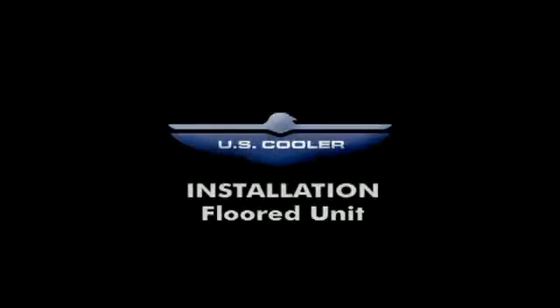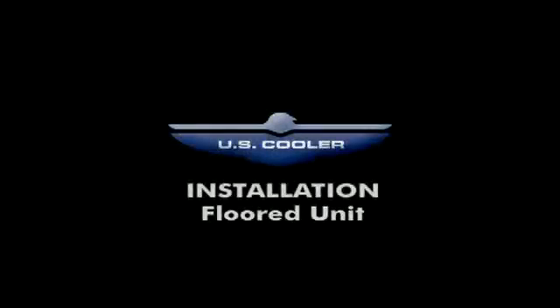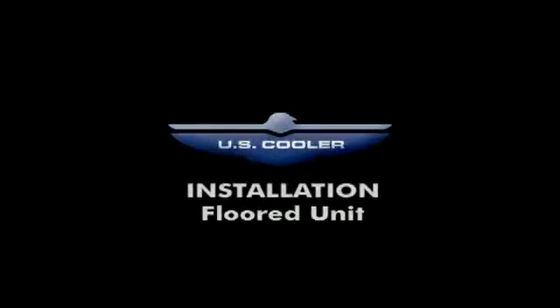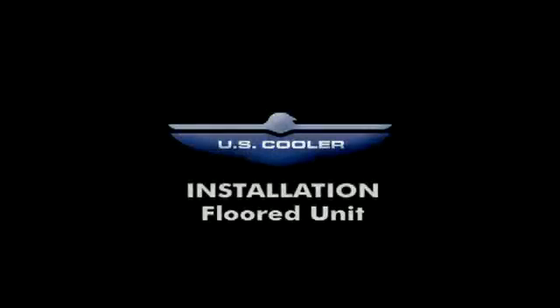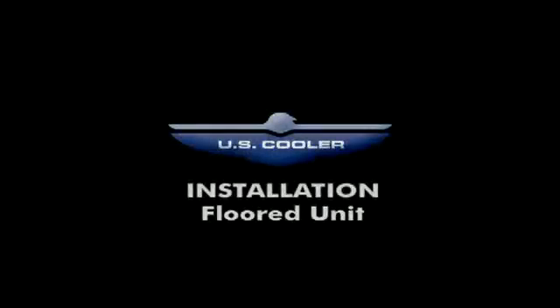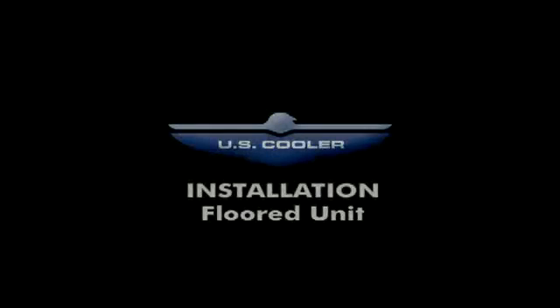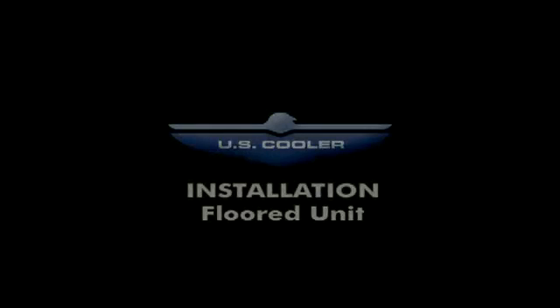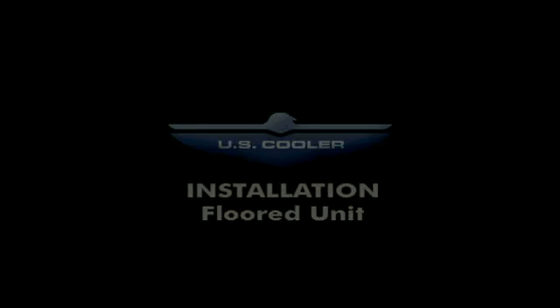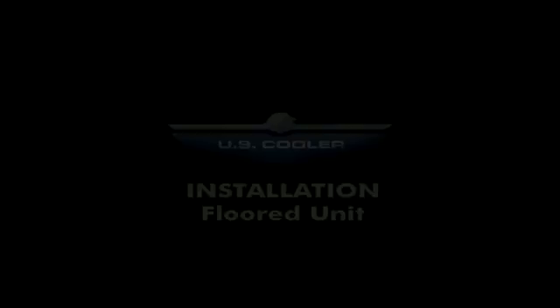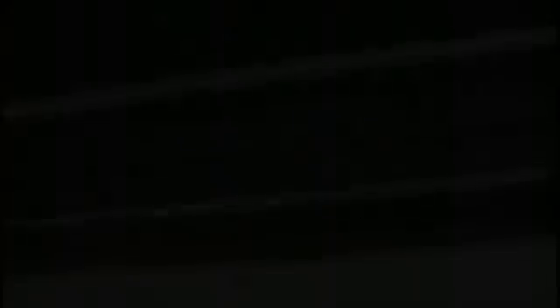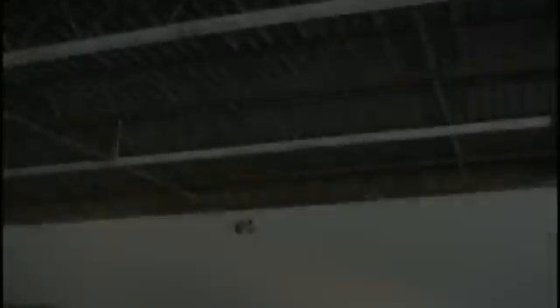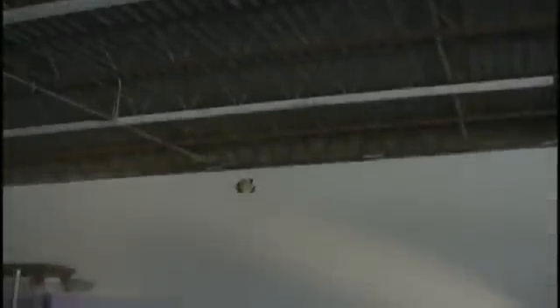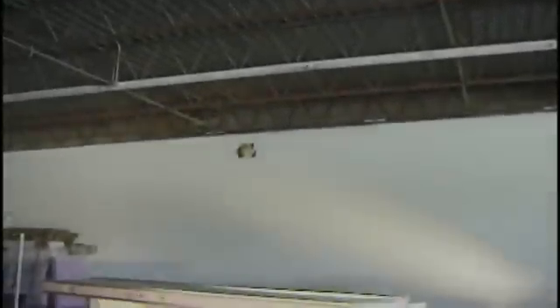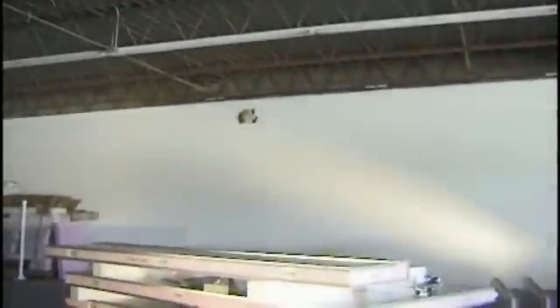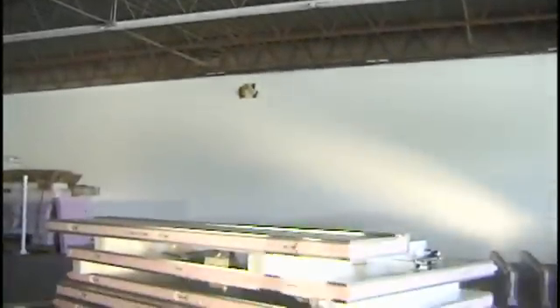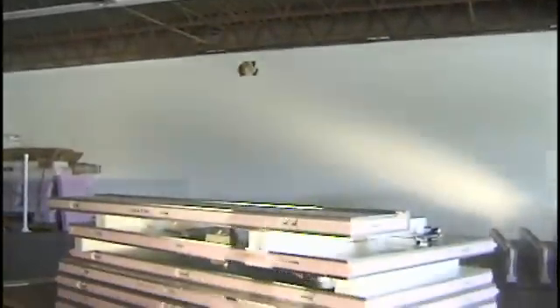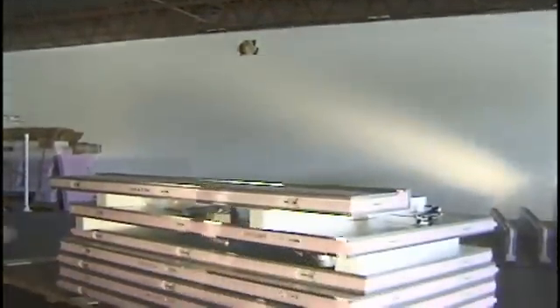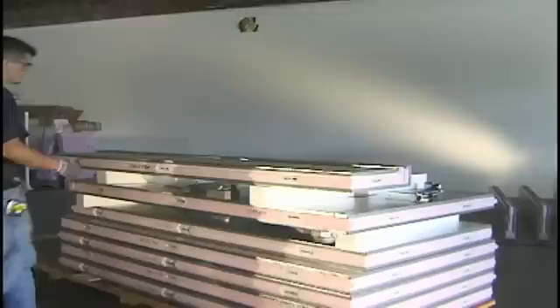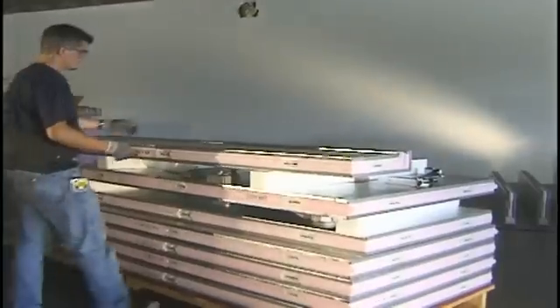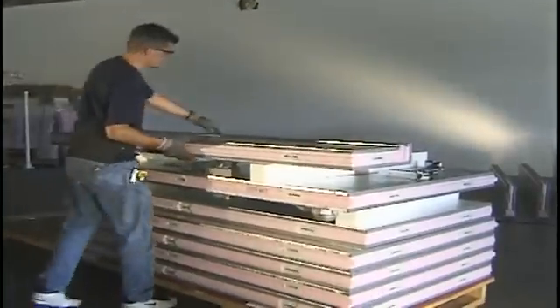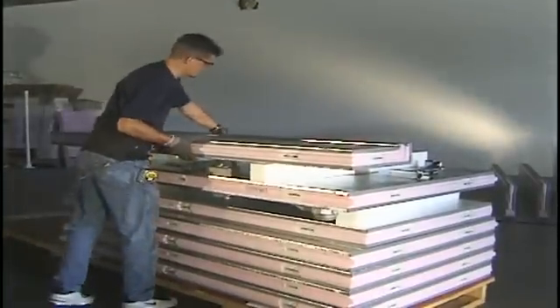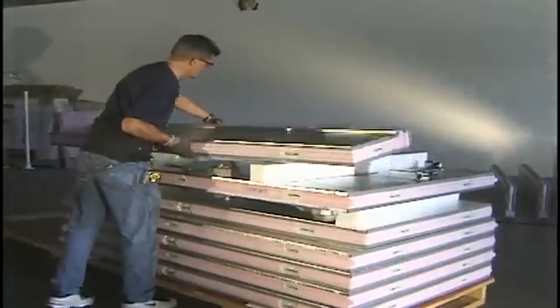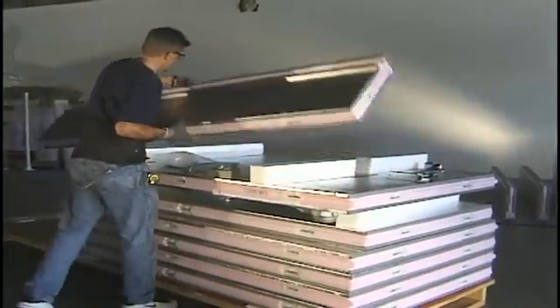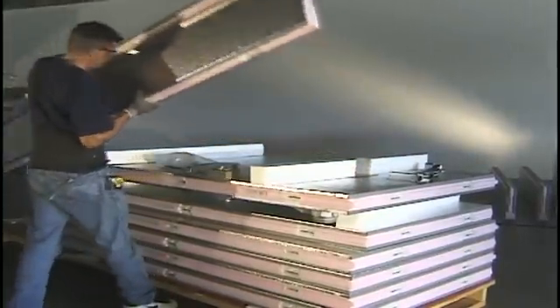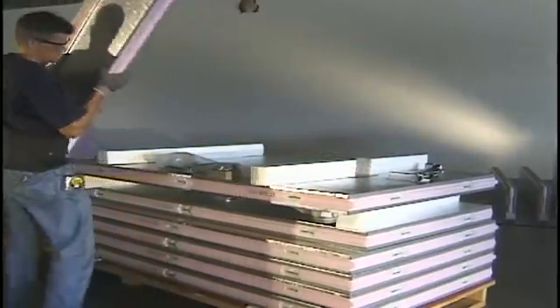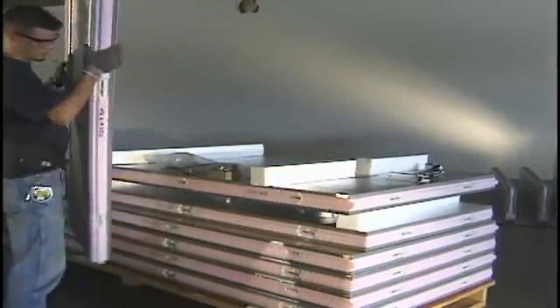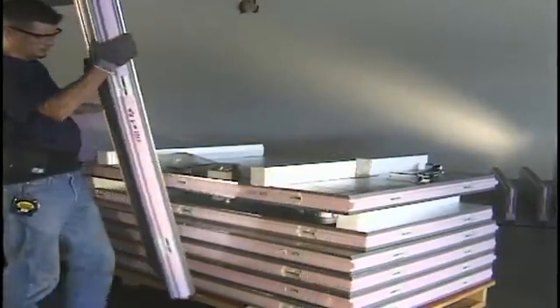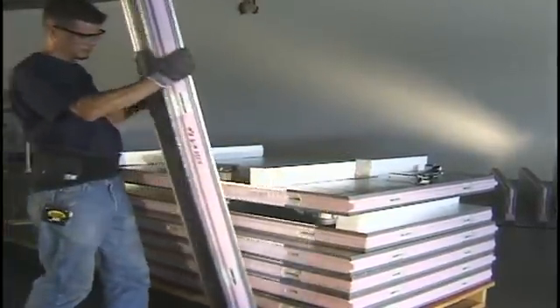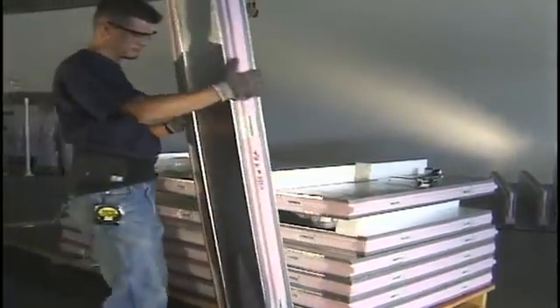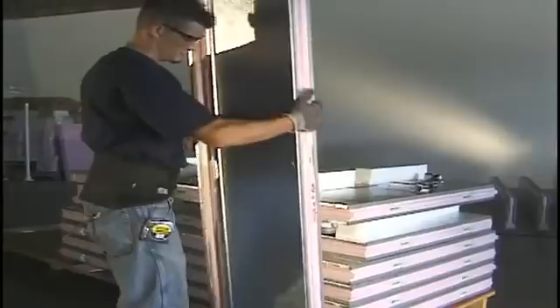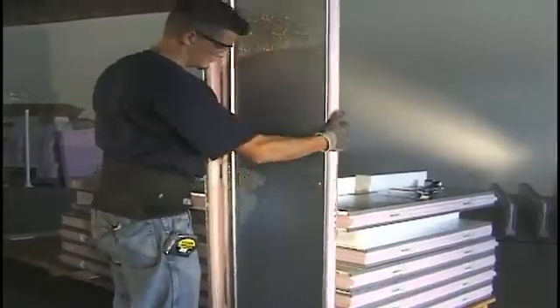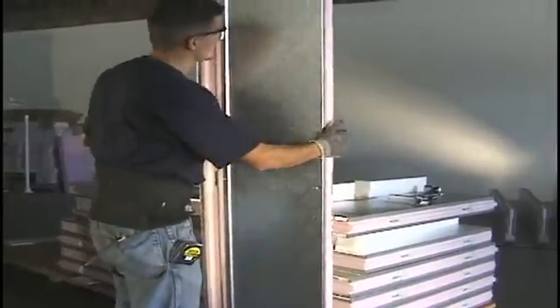Installation of the floored unit. Once you have received your walk-in cooler, remove the packaging and inspect the panels to ensure shipment is not damaged.